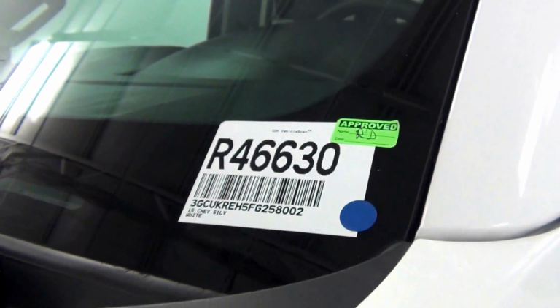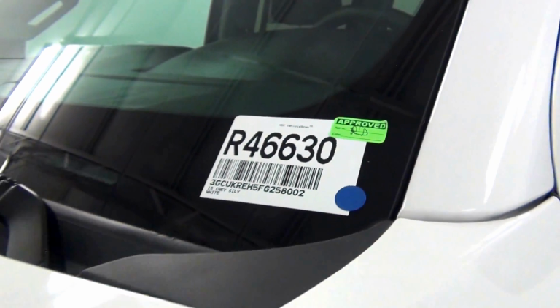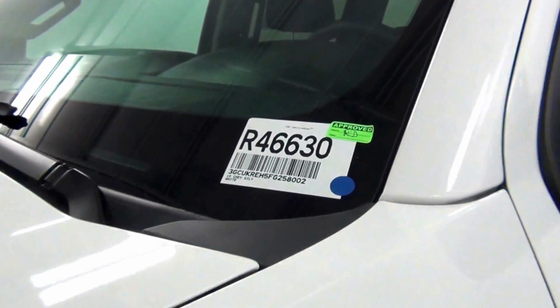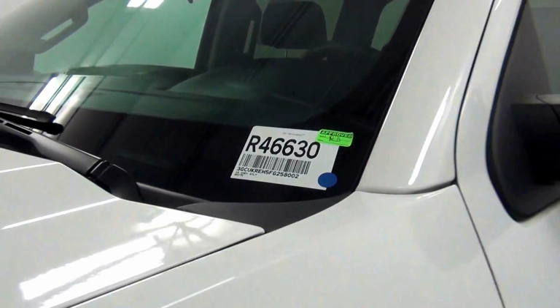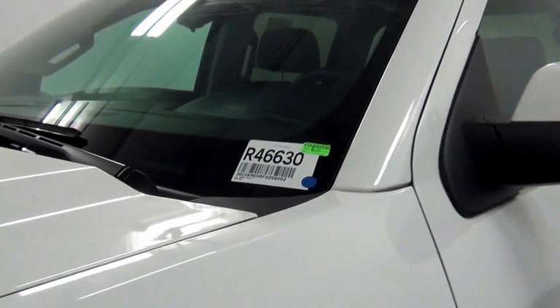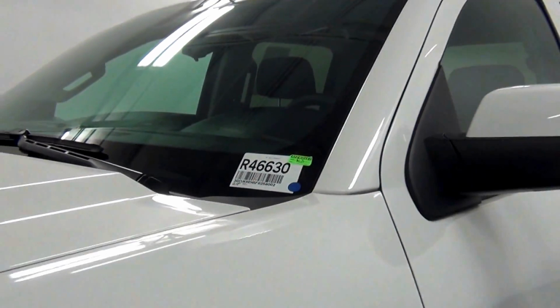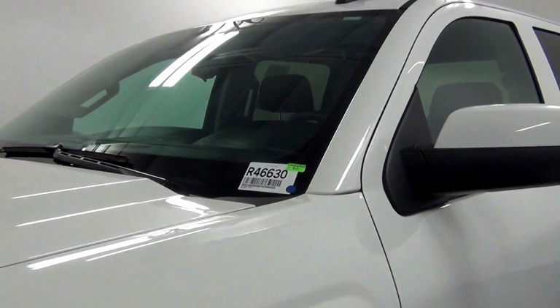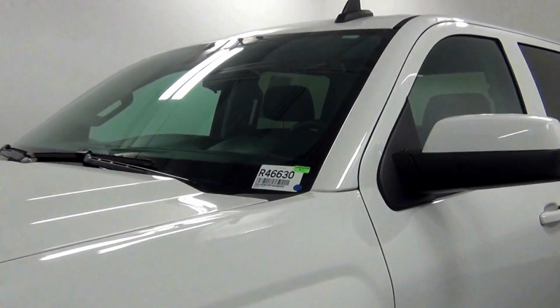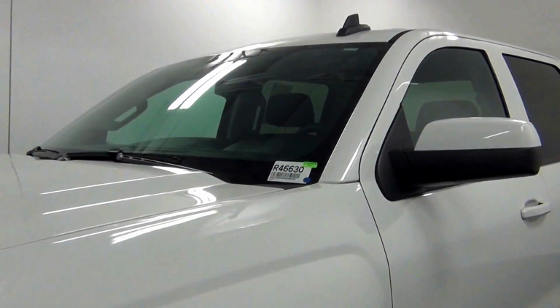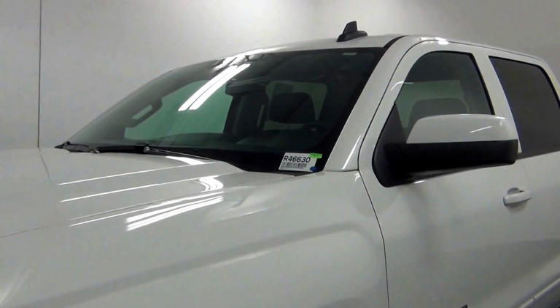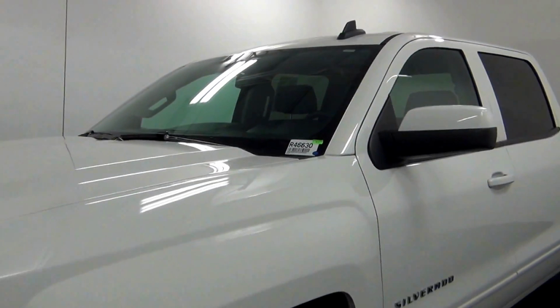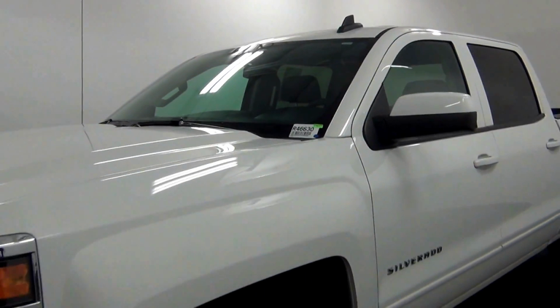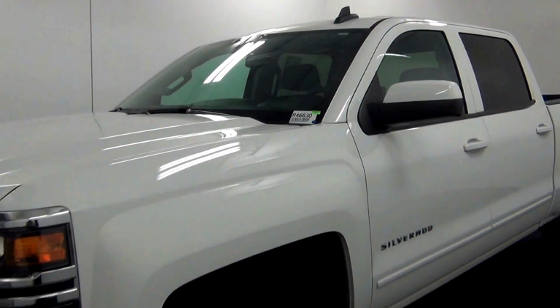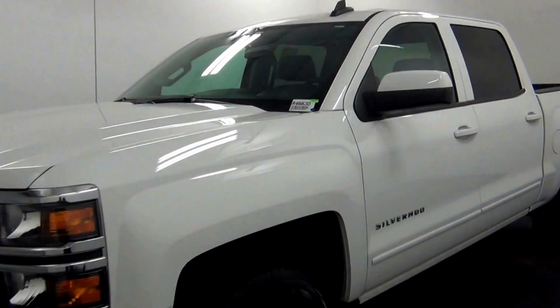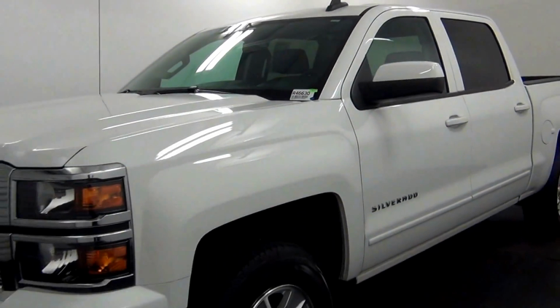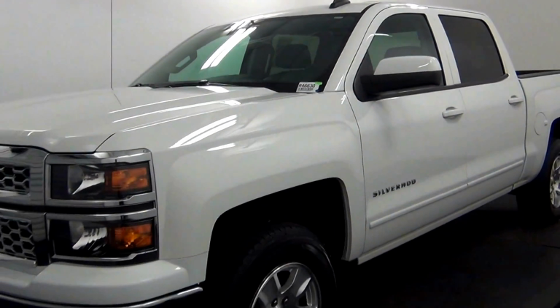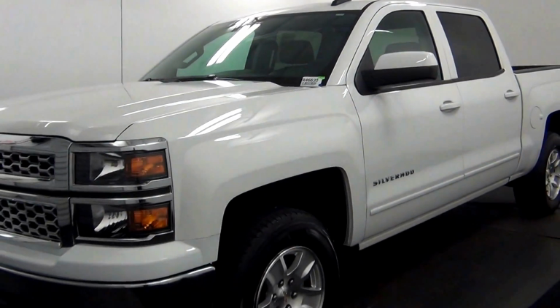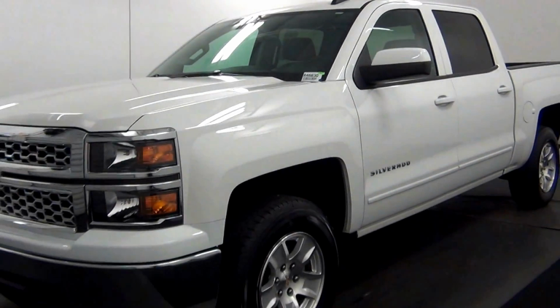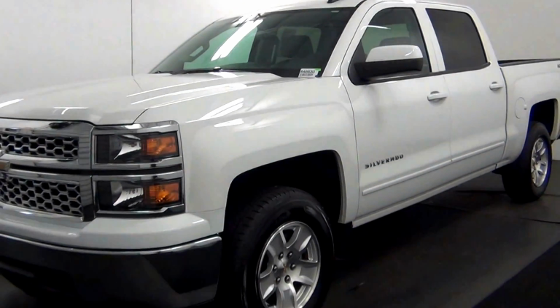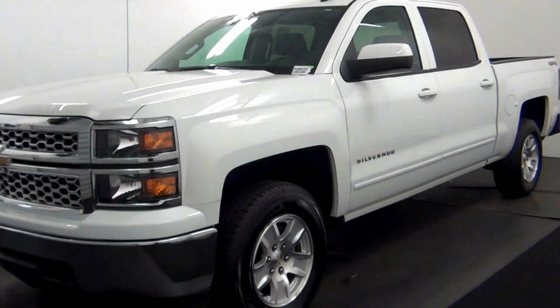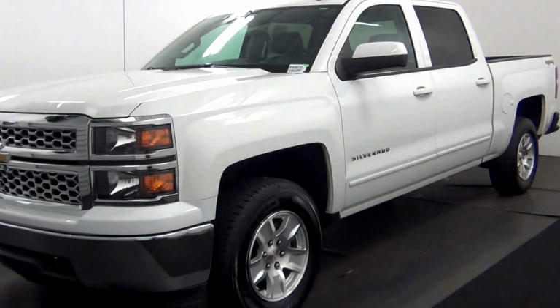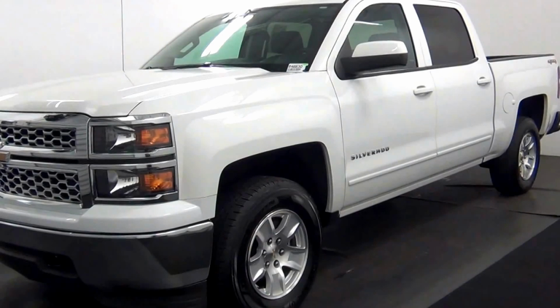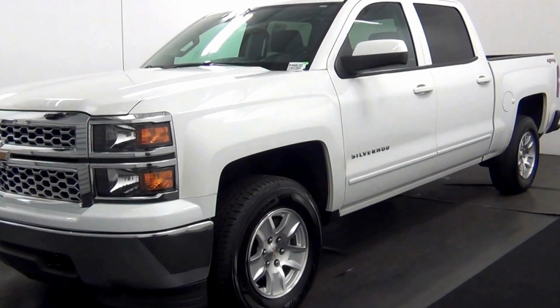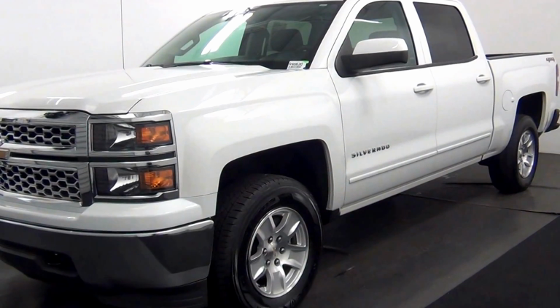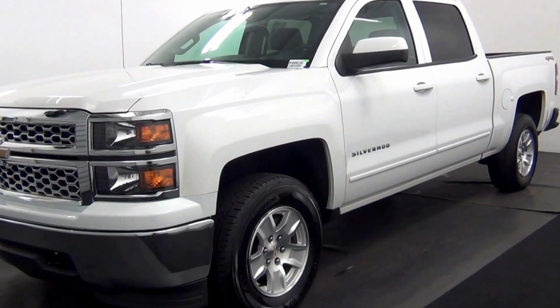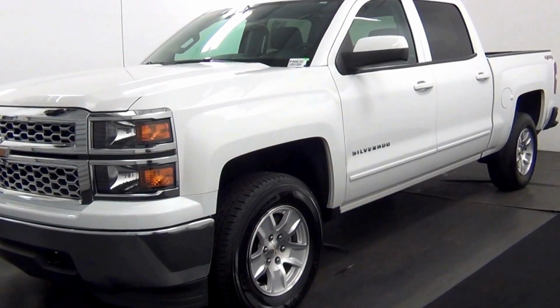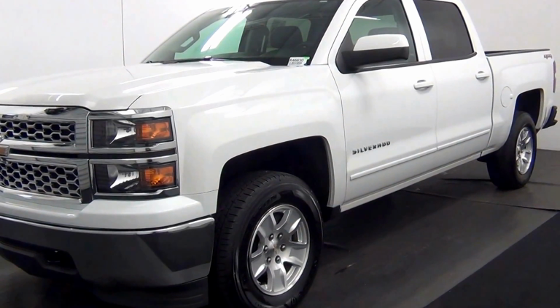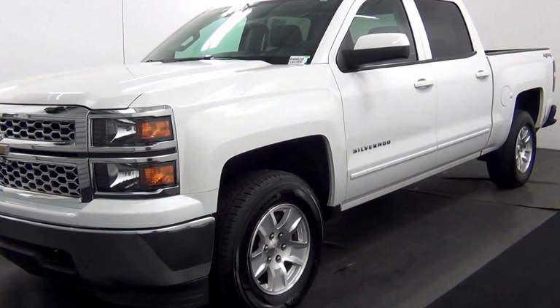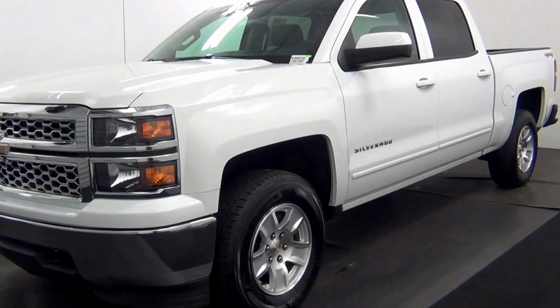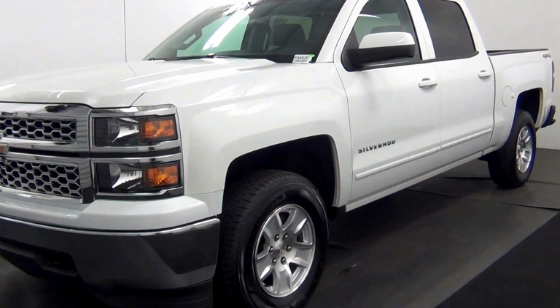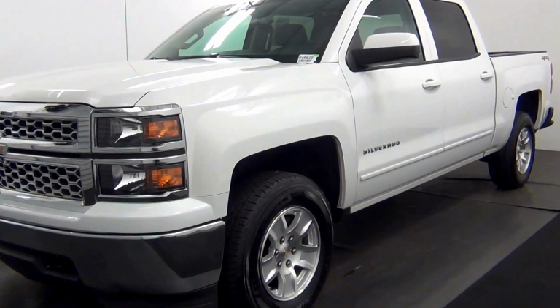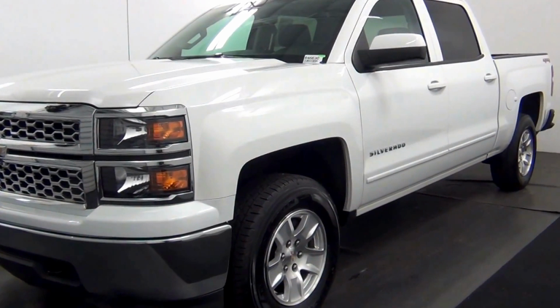Hello, today we're going to do a walk around the 2015 Chevy Silverado, stock number R46630.